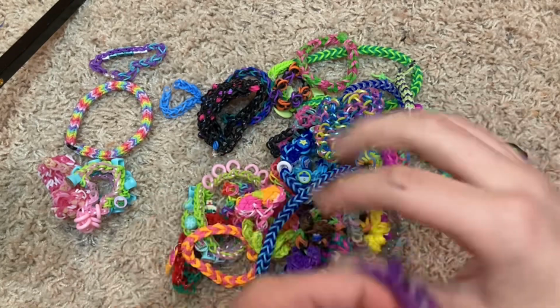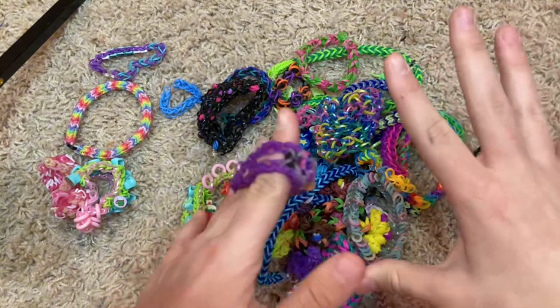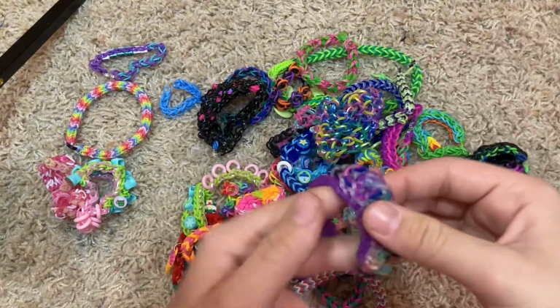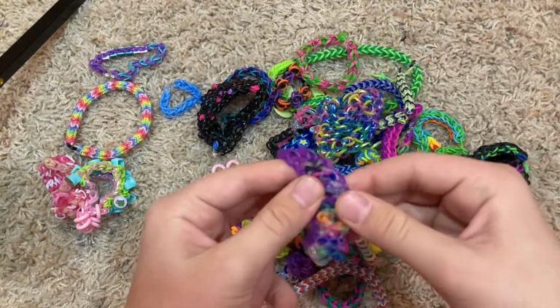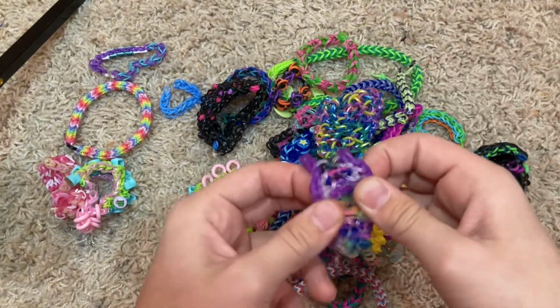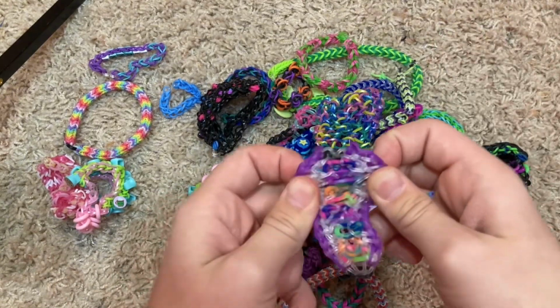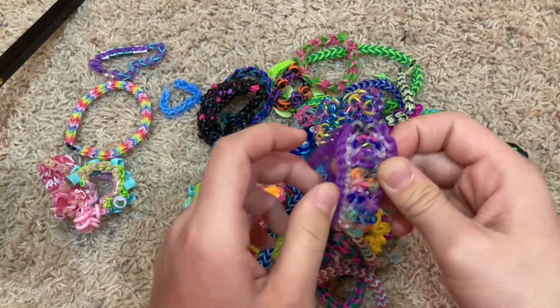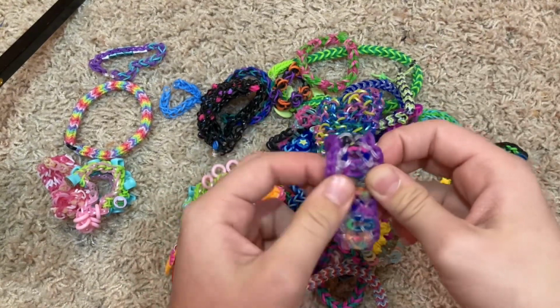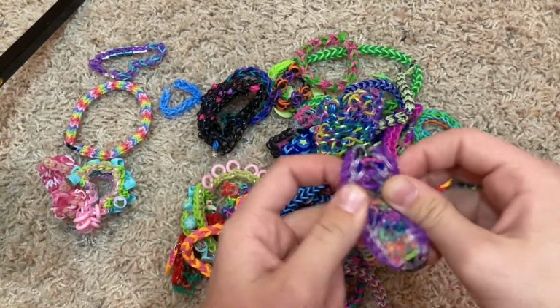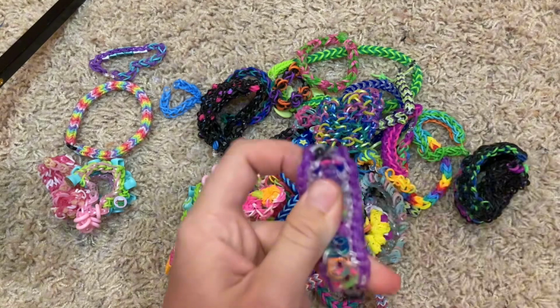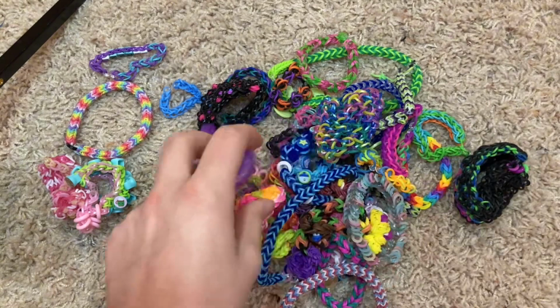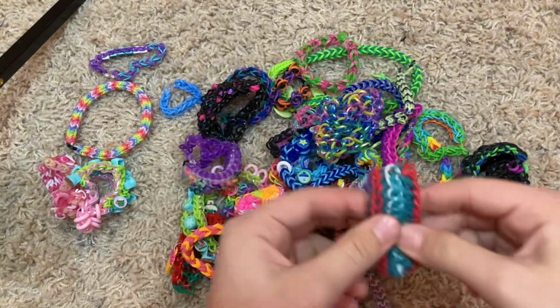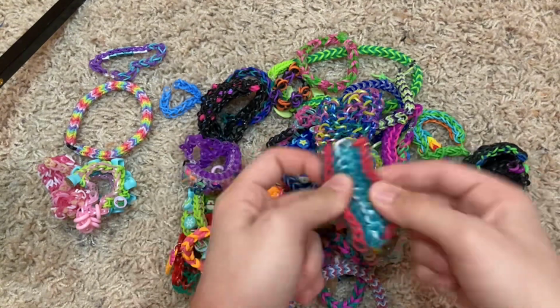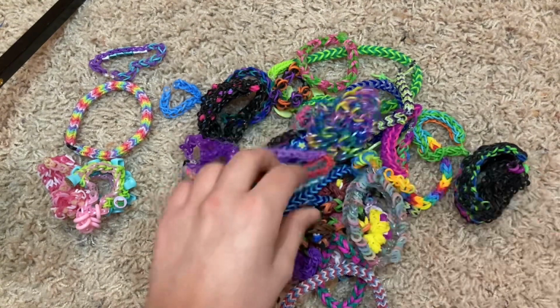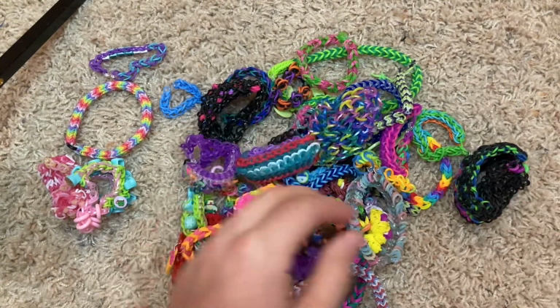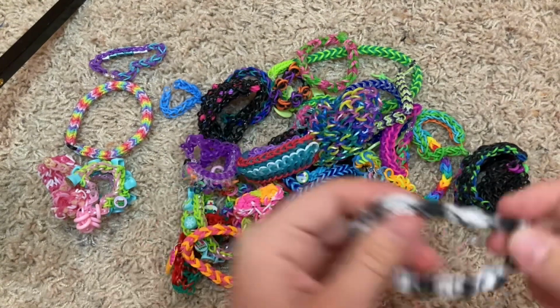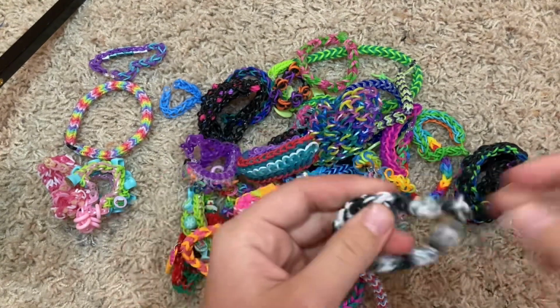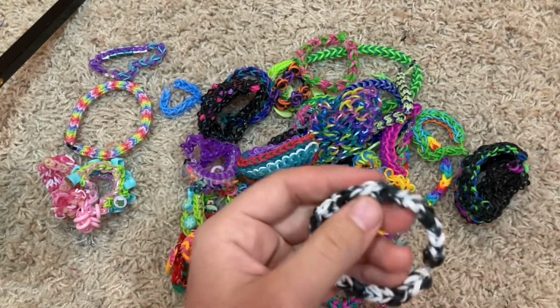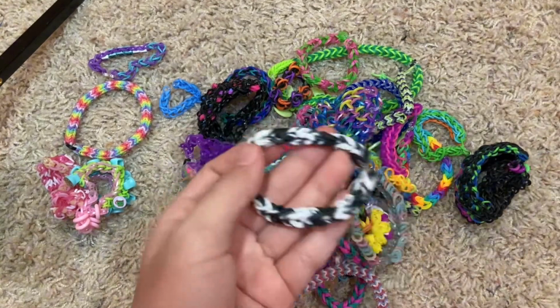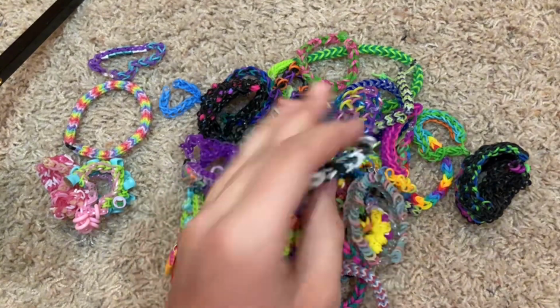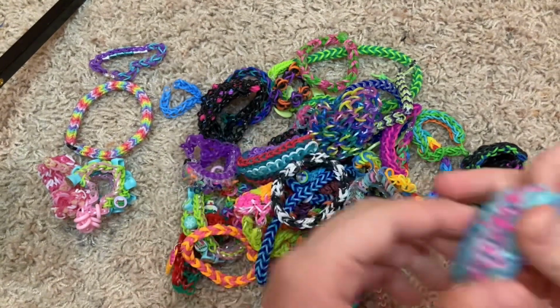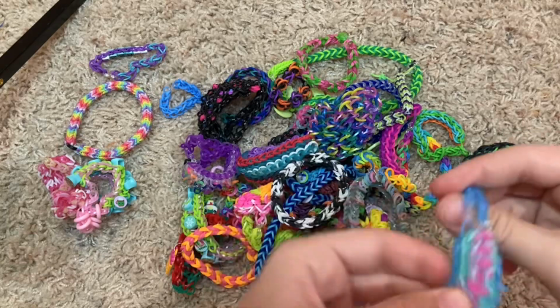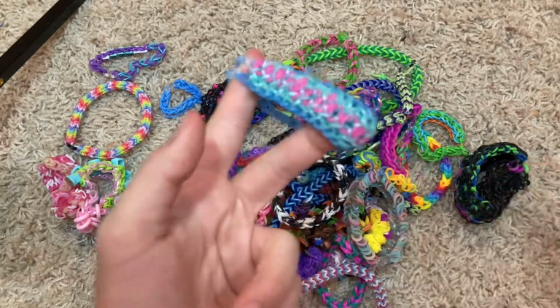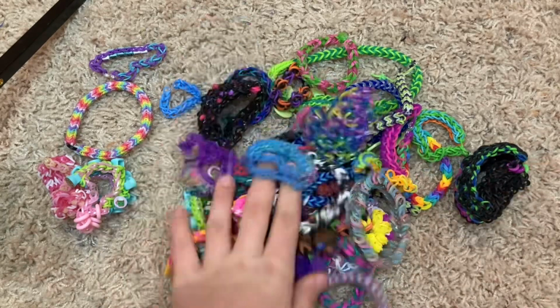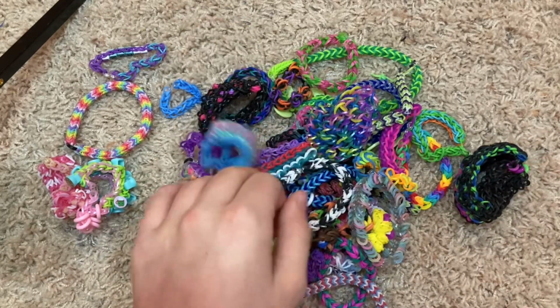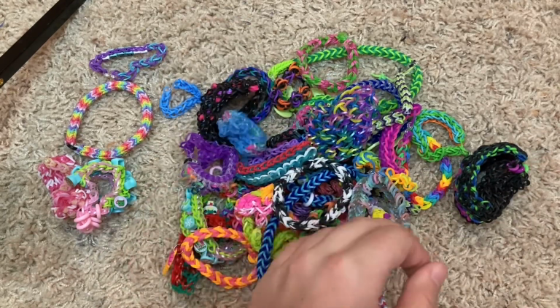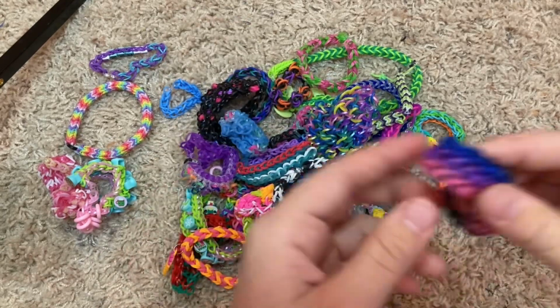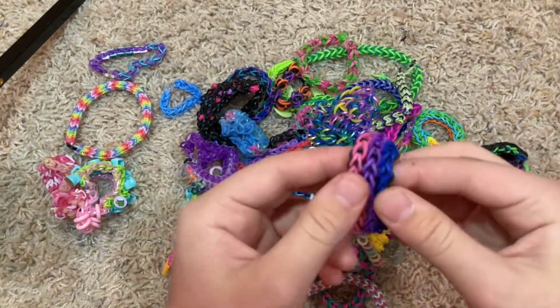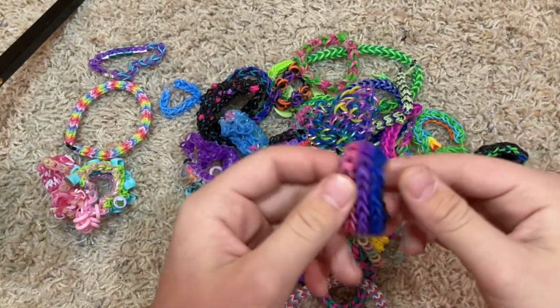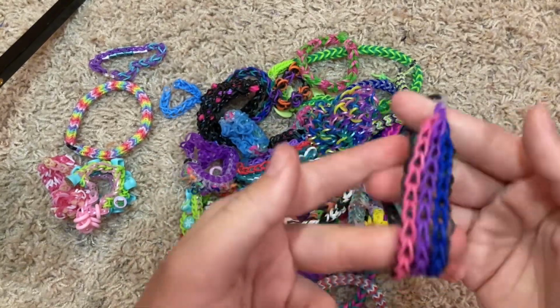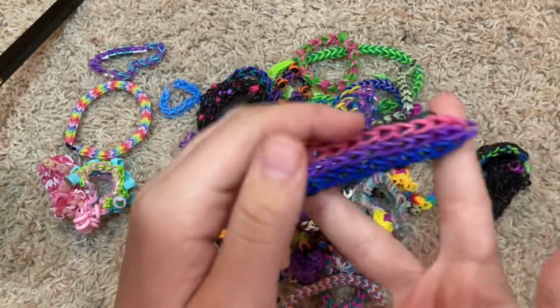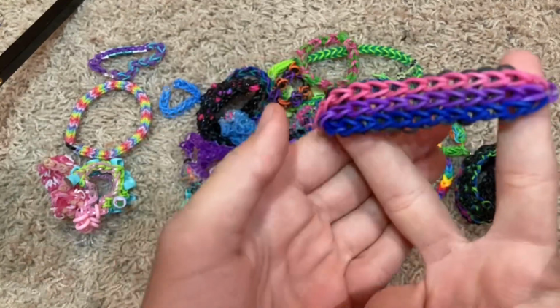I was obsessed with making the lacelet bracelet — so there's a bunch of those. This one's from Claire's Wears. Lacelet bracelet. Messed up on the lacelet bracelet. Another single chain. Lace lip bracelet. This is a triple single — nice colors. If you know, you know. Another triple single.